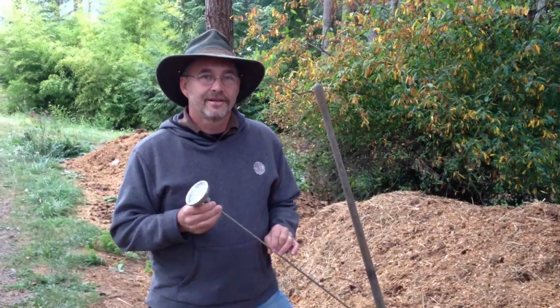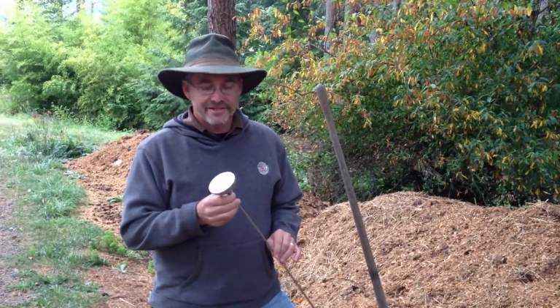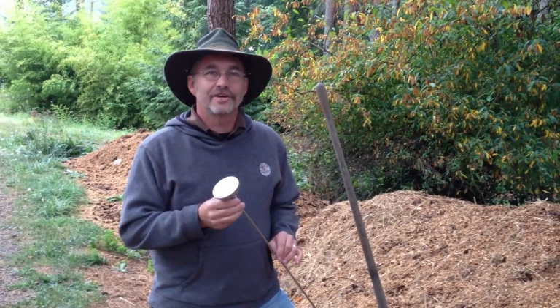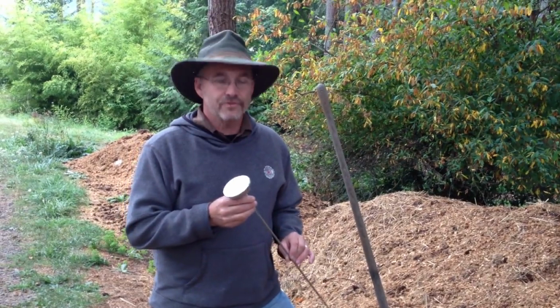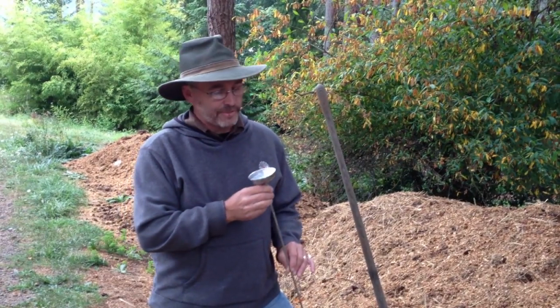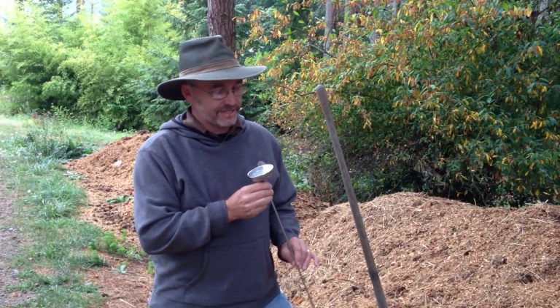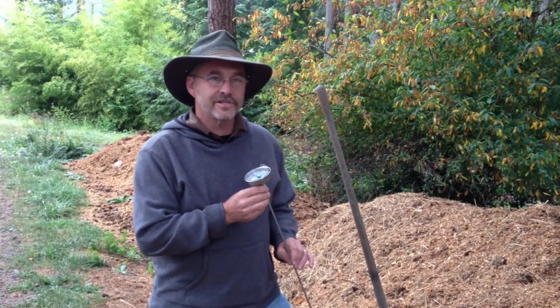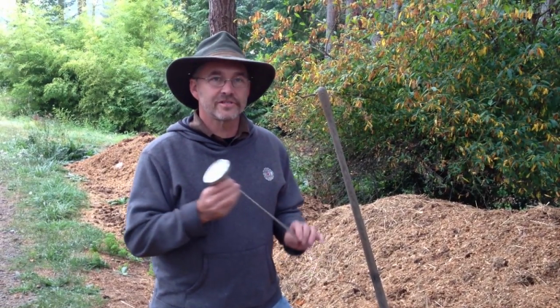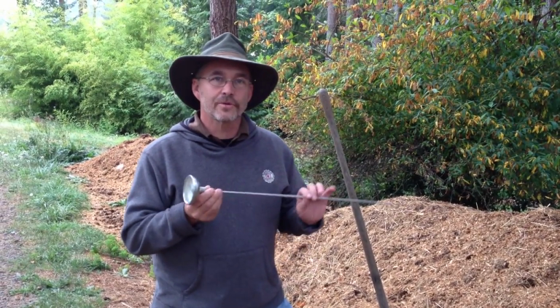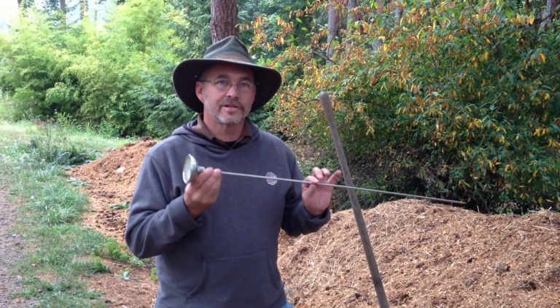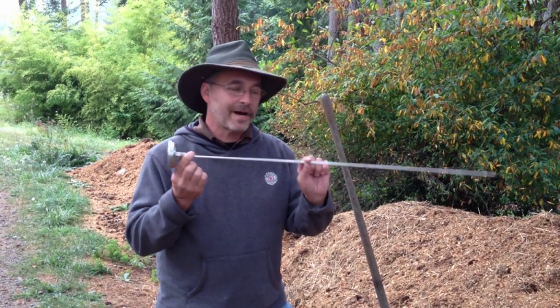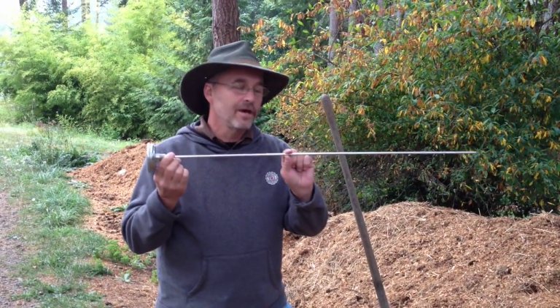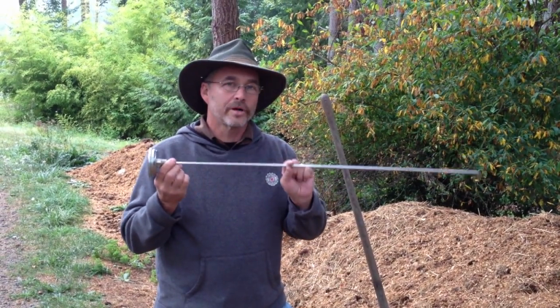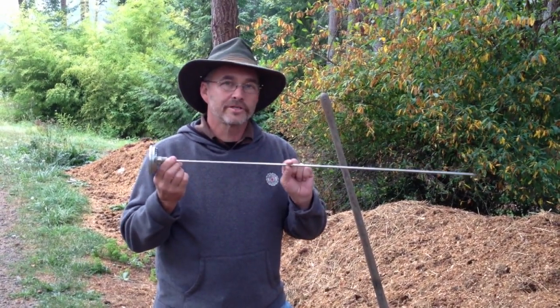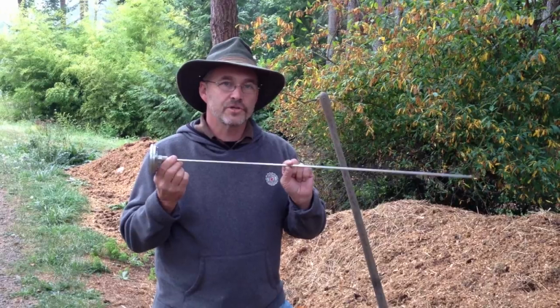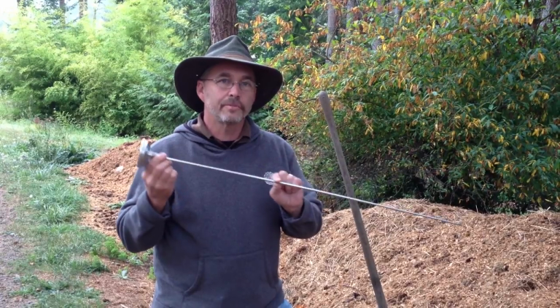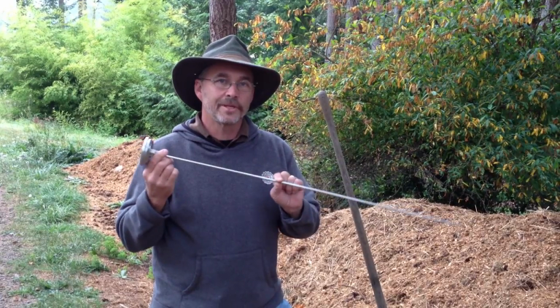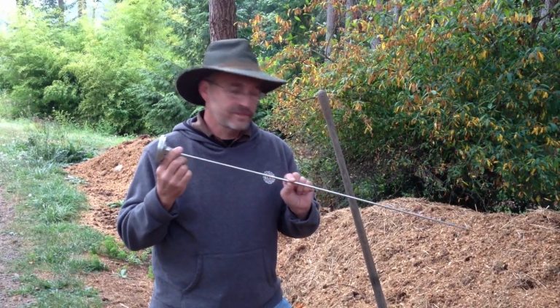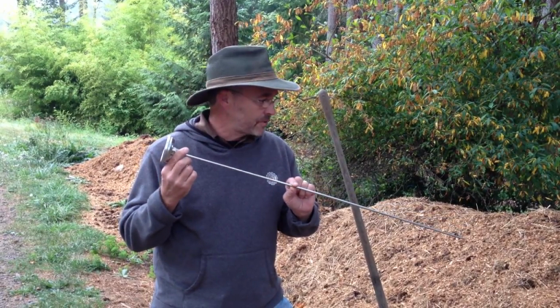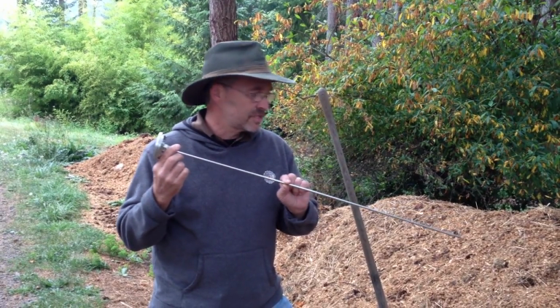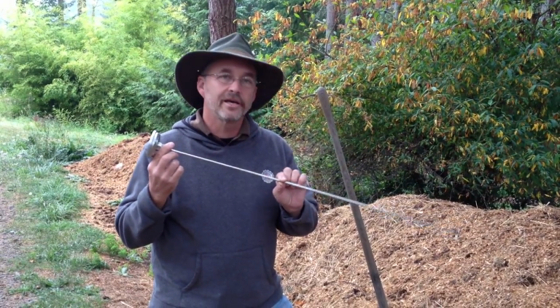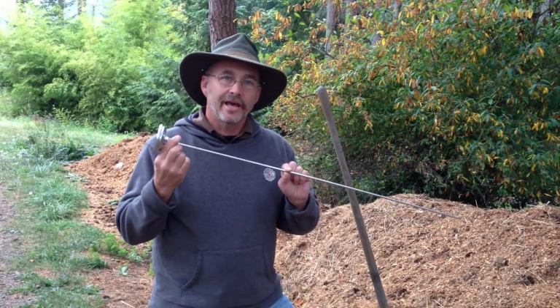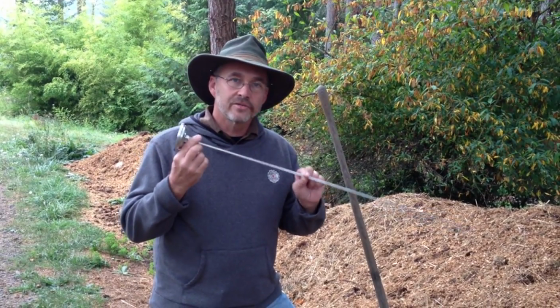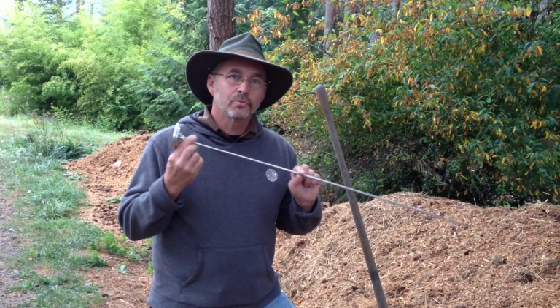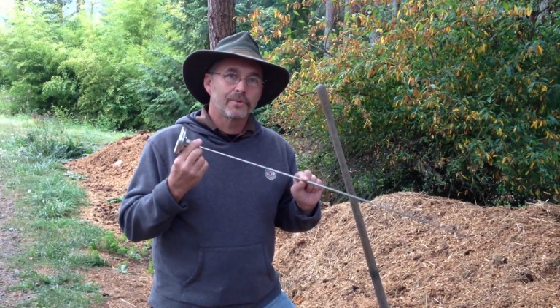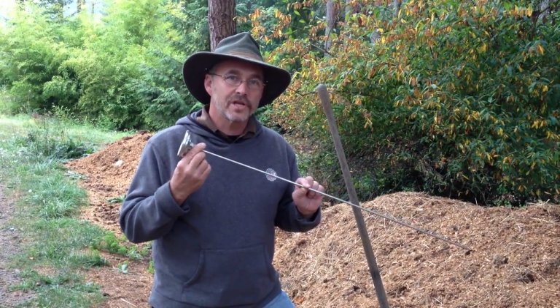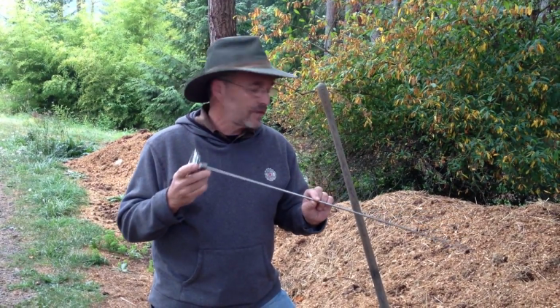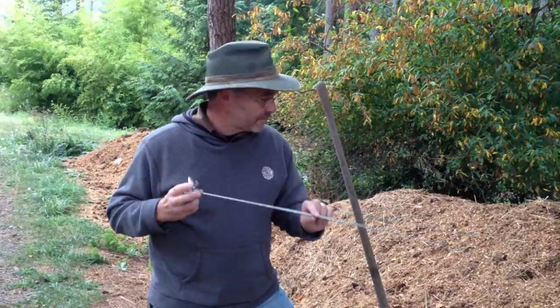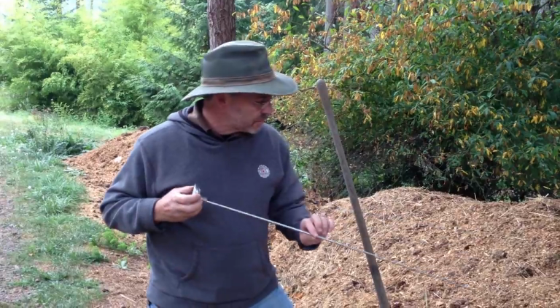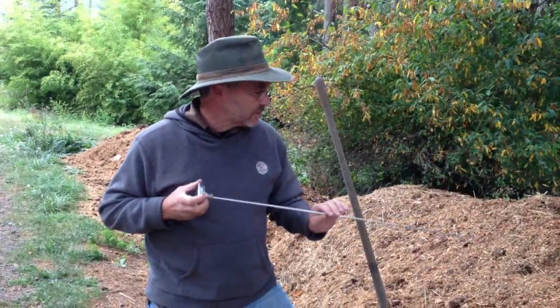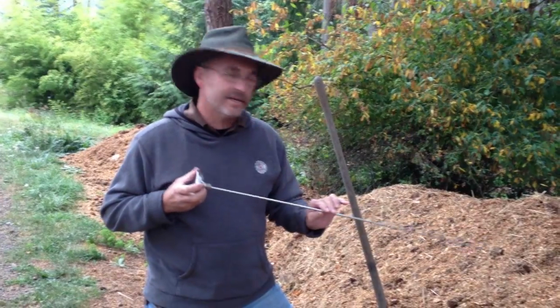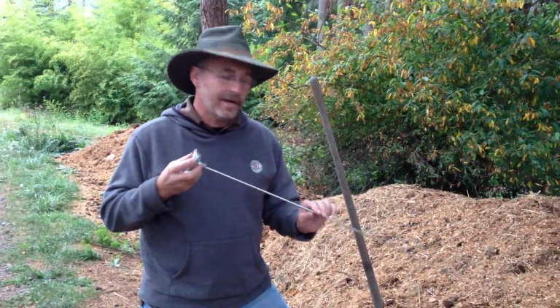Hi, this is Jeff Gage from Greenmount Technologies. Today we're going to talk about where to put a temperature probe, how many temperatures to take, and what would be a representative number of temperatures that you can take in a pile.